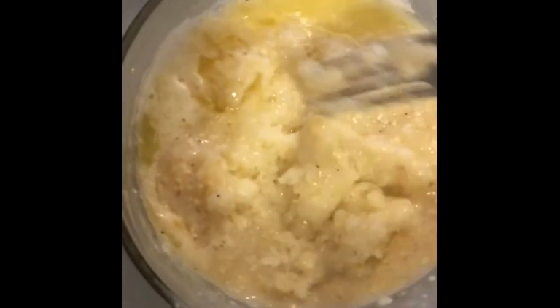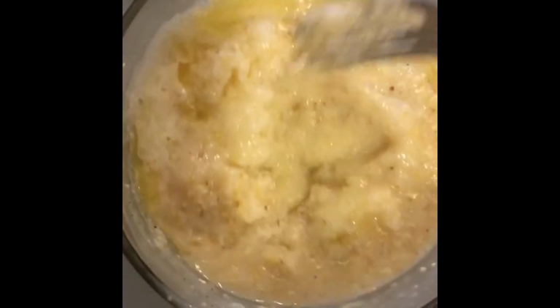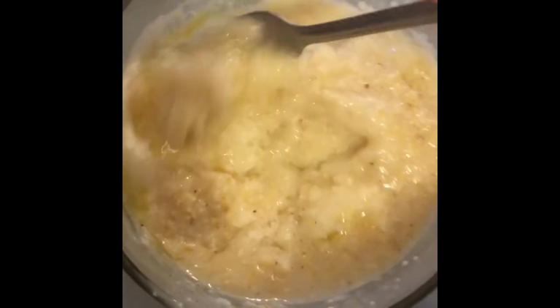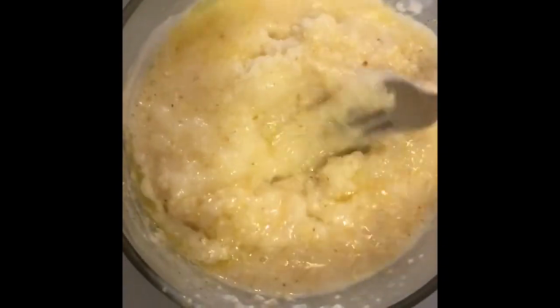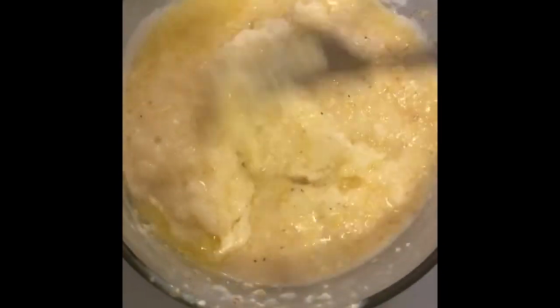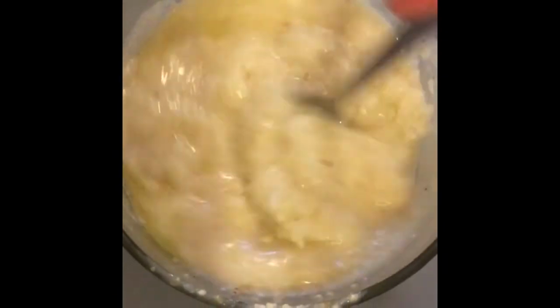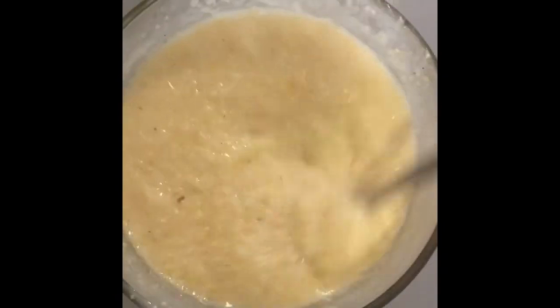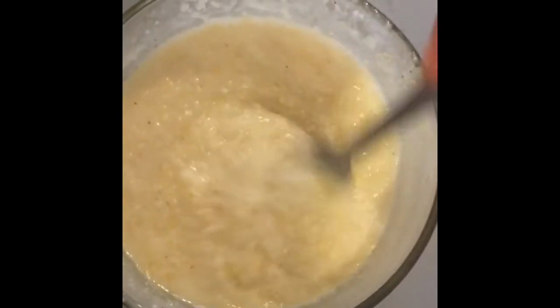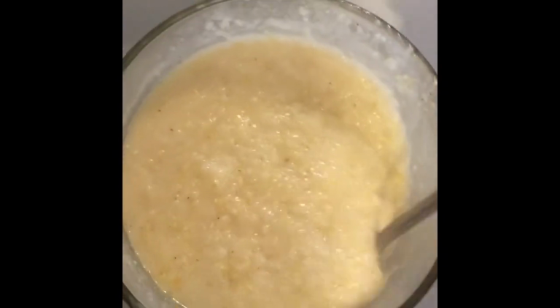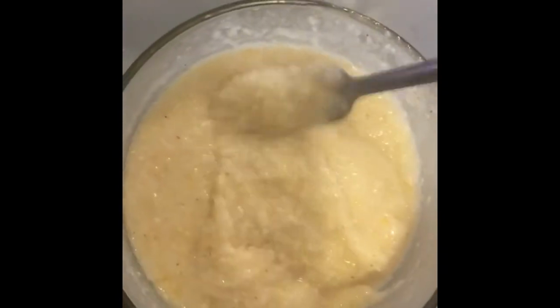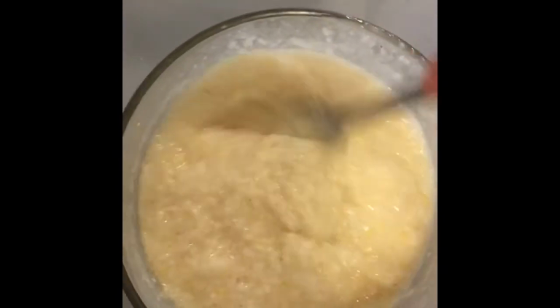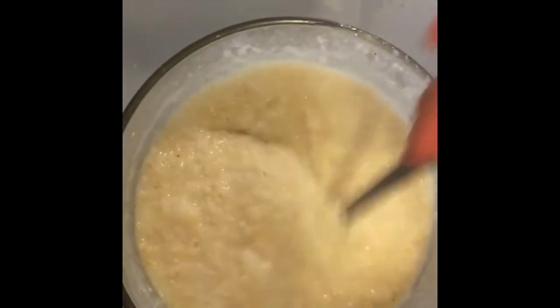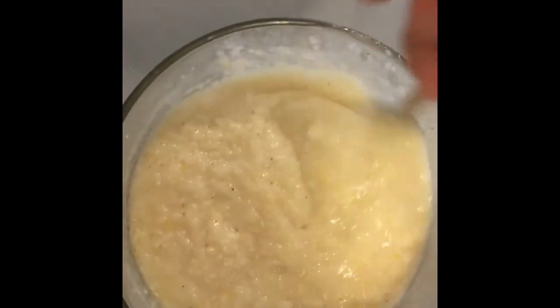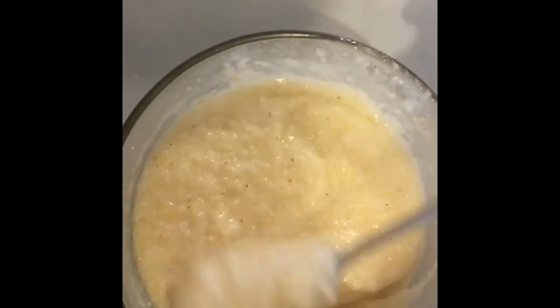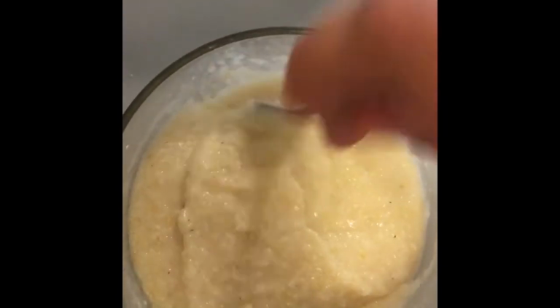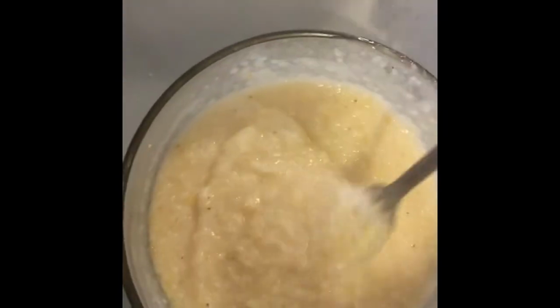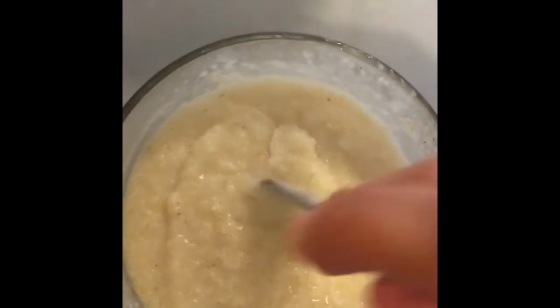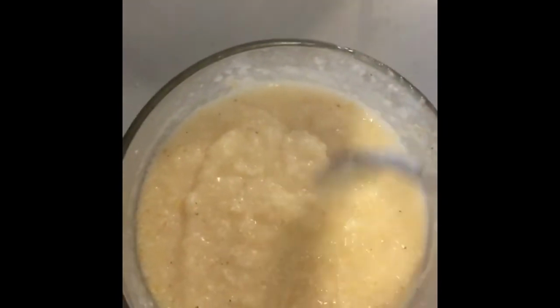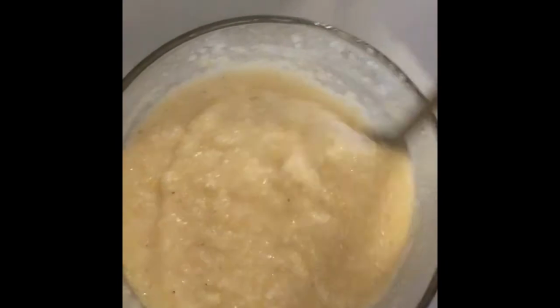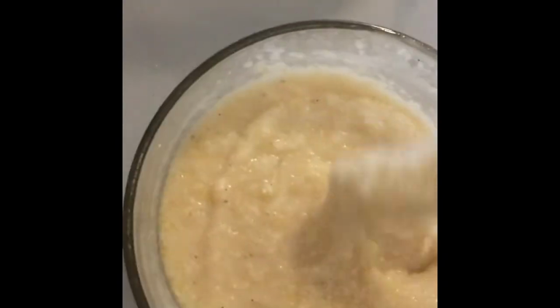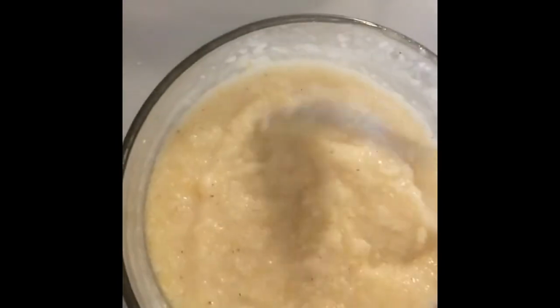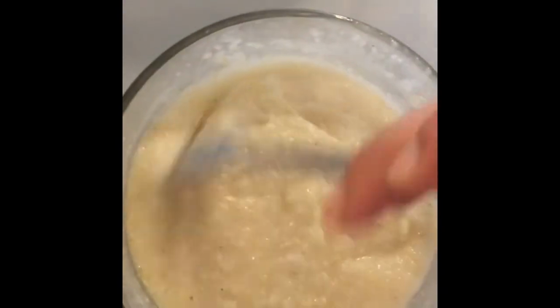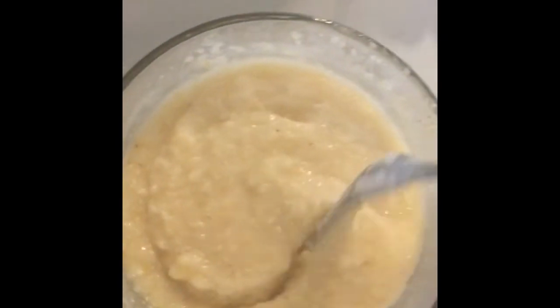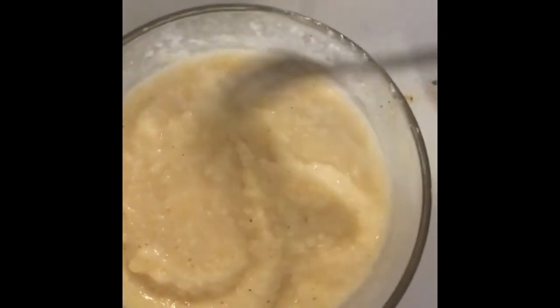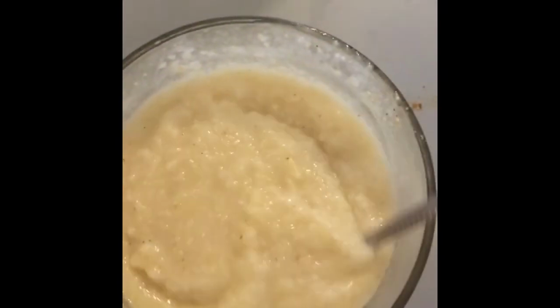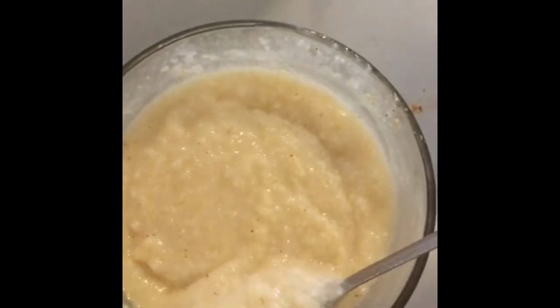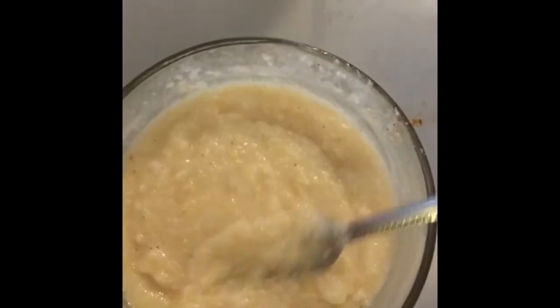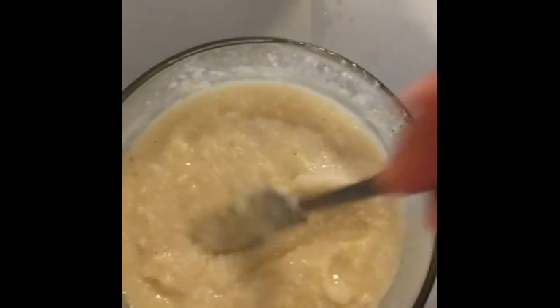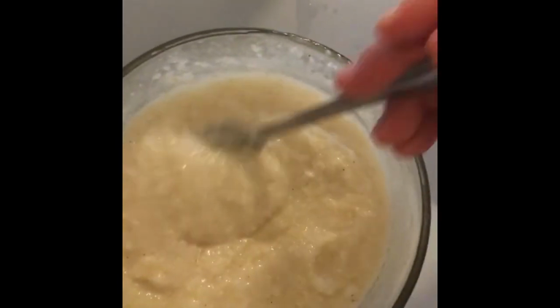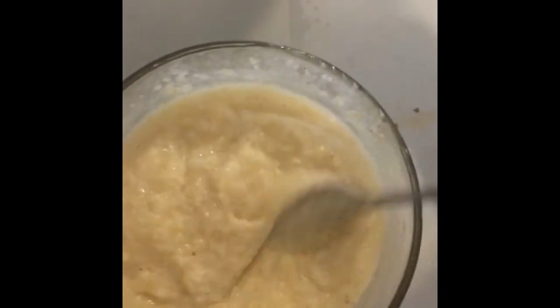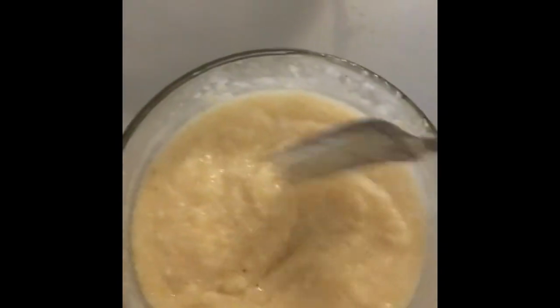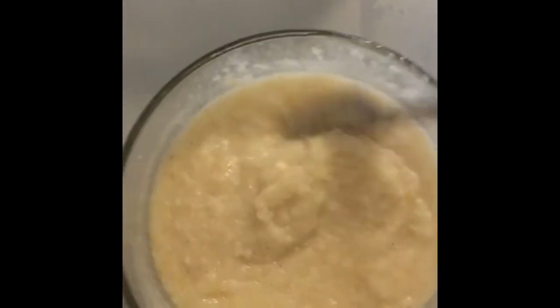So this is the grits. It says to stir it up — it's thickening up, I can feel it. They look really good. They don't look very appealing on camera, but they actually look really good in person.